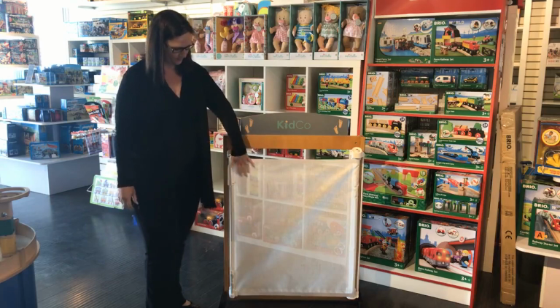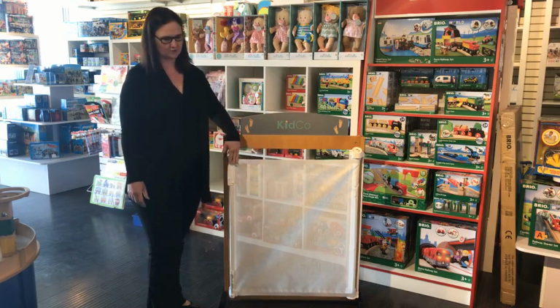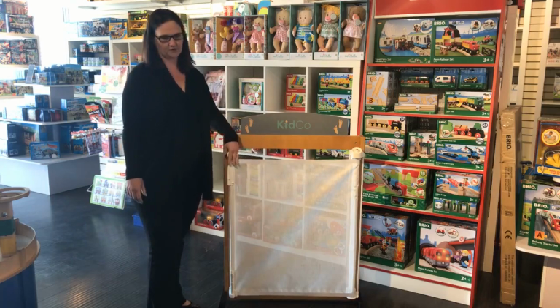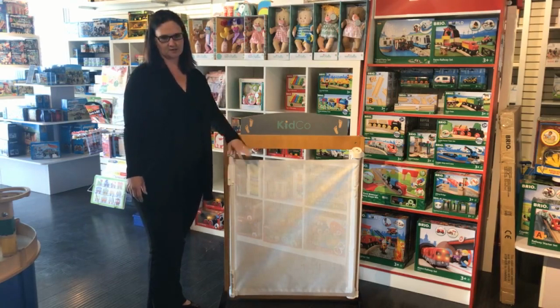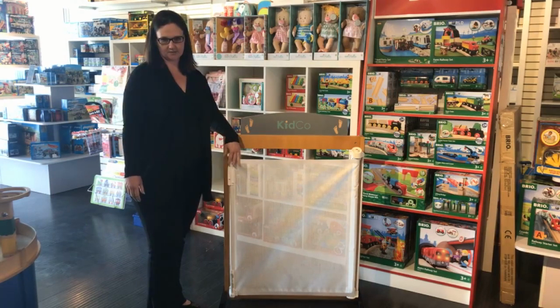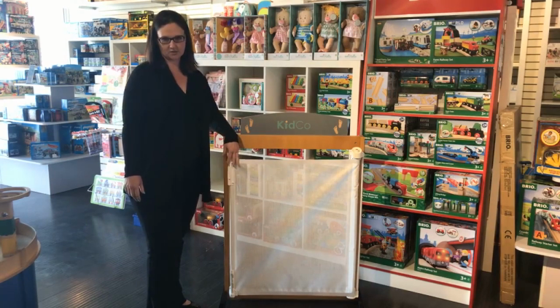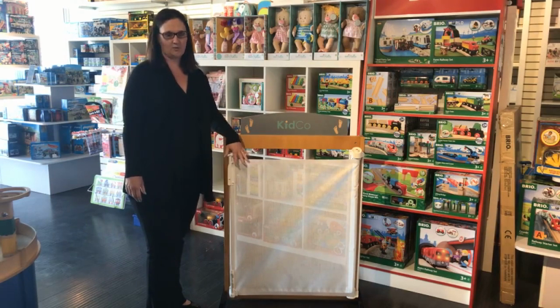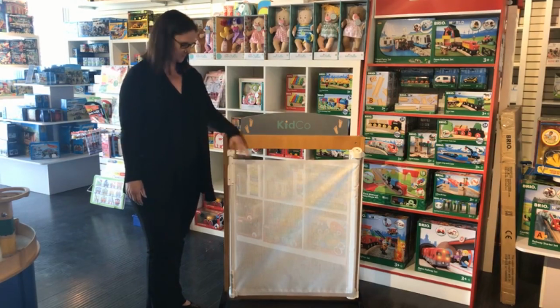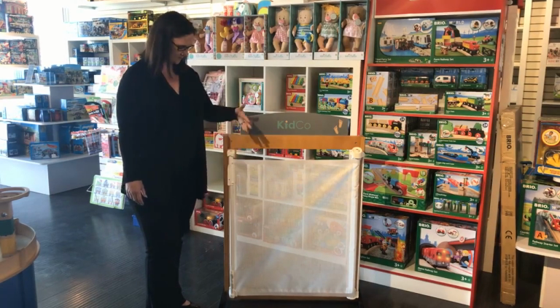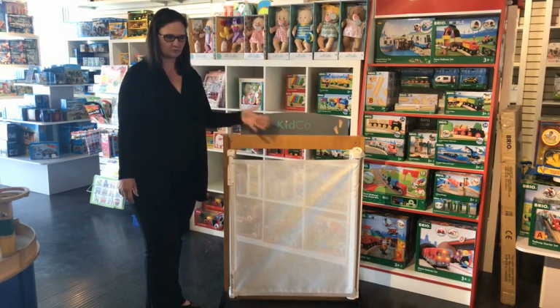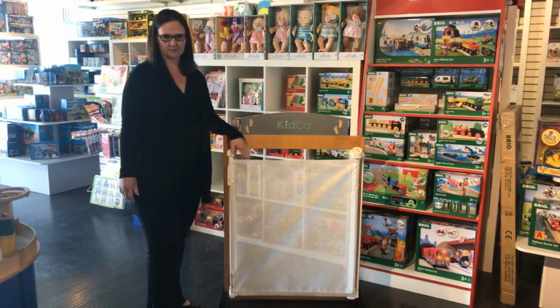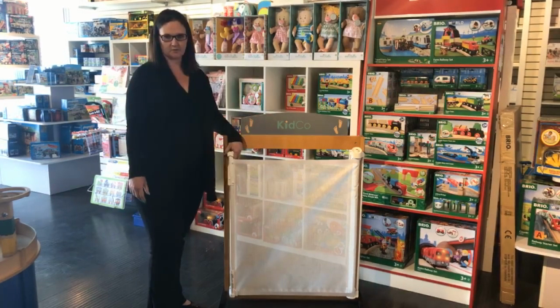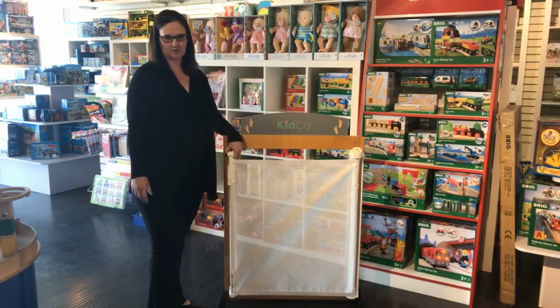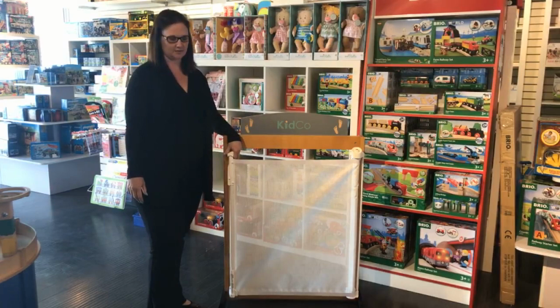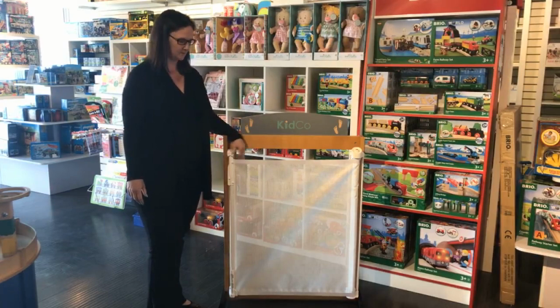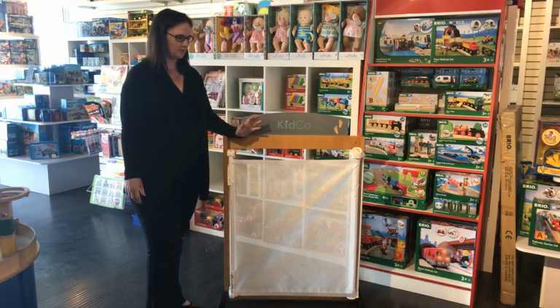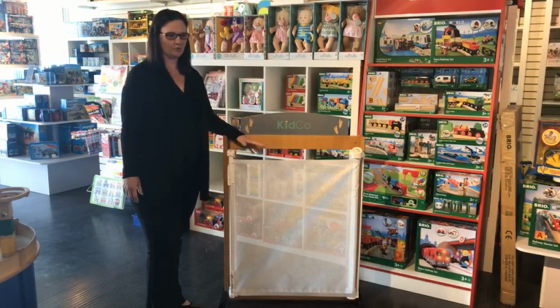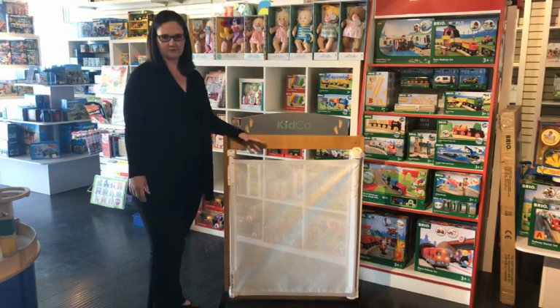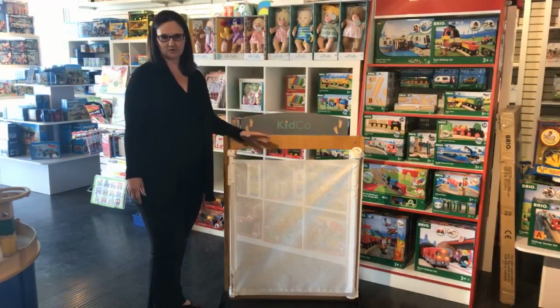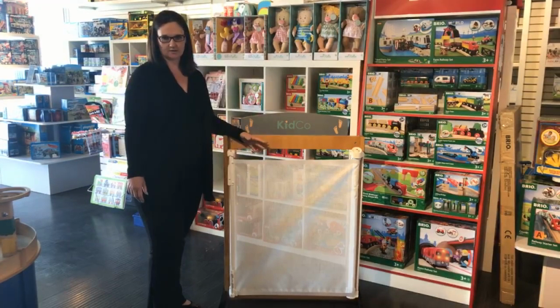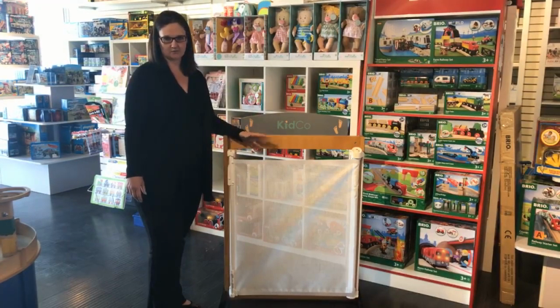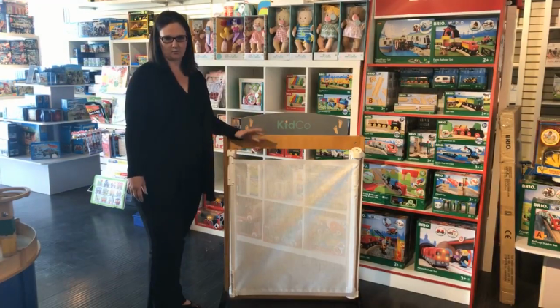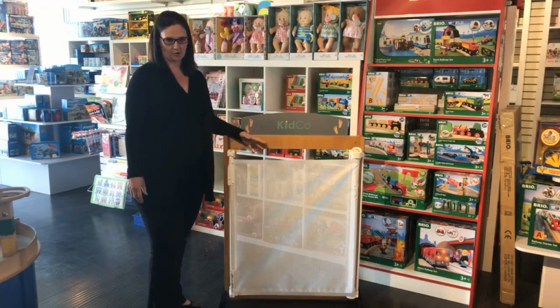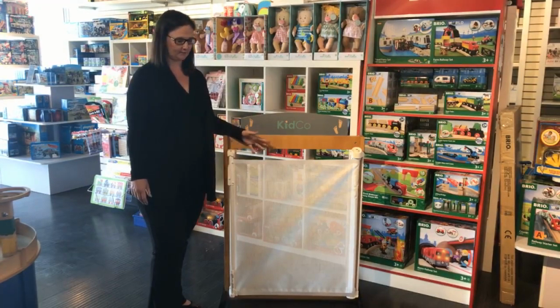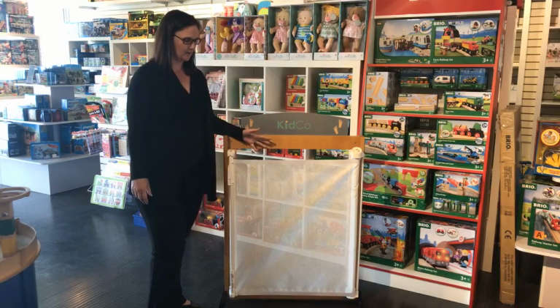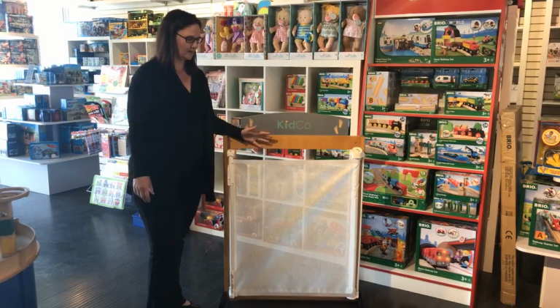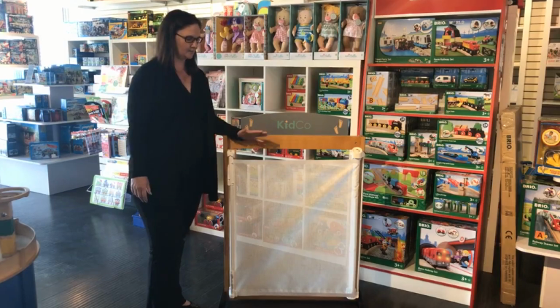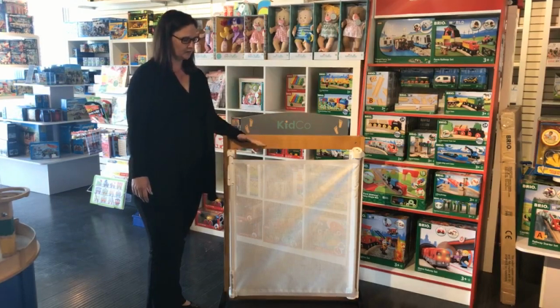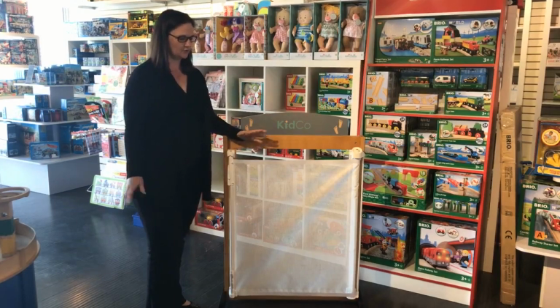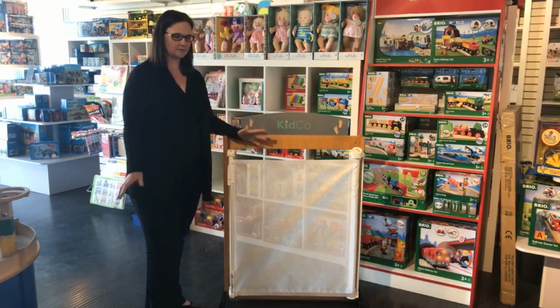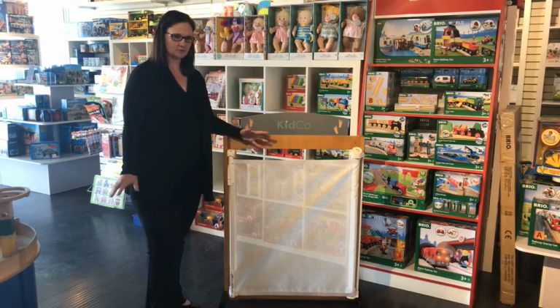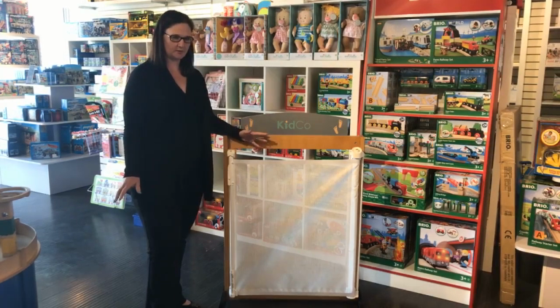It's good for use at tops of stairs and bottom of stairs. It is a hardware mount, so it is okay for tops of stairs. It will go to 55 inches wide, so it's got a fairly wide opening, and it's good from about six to 24 months.